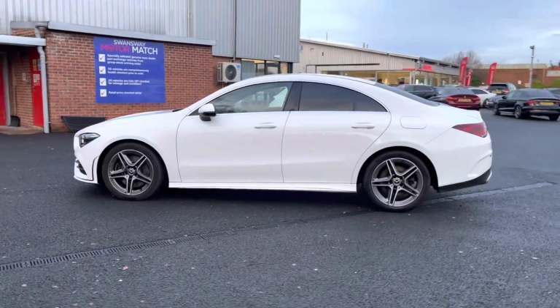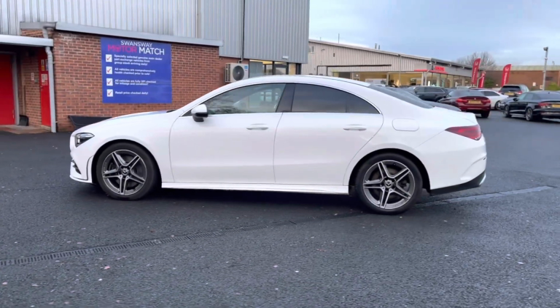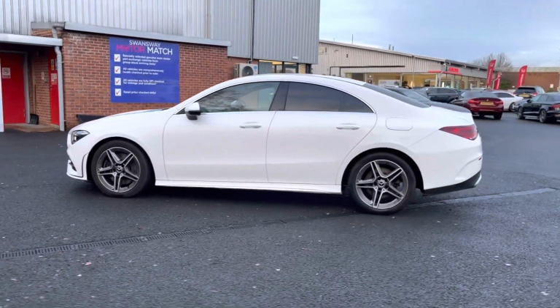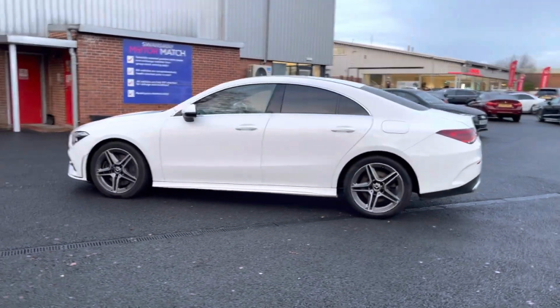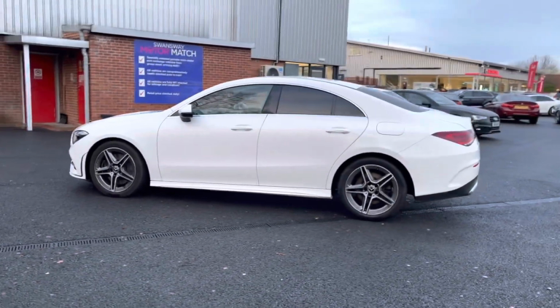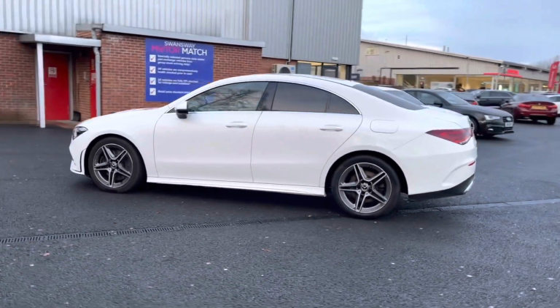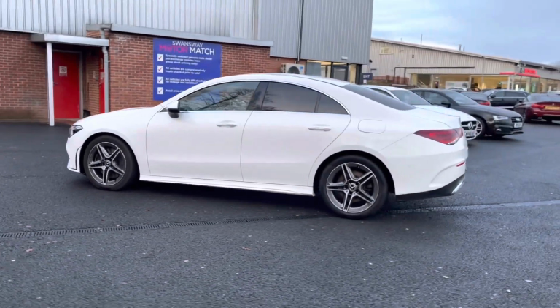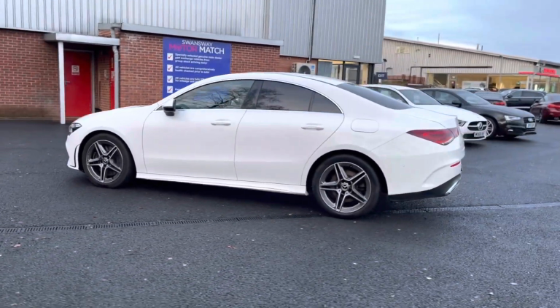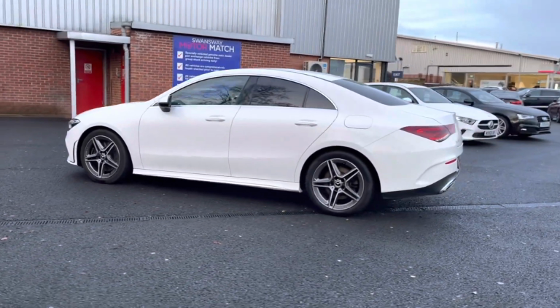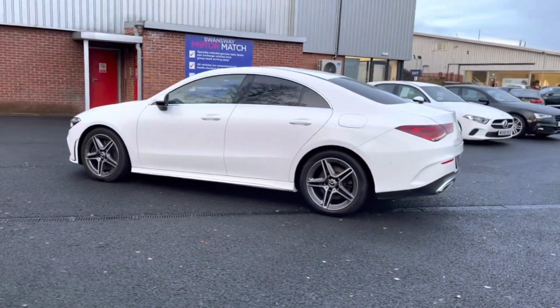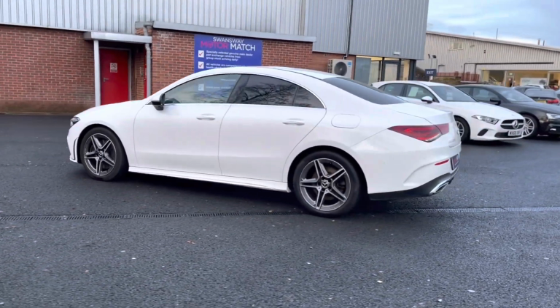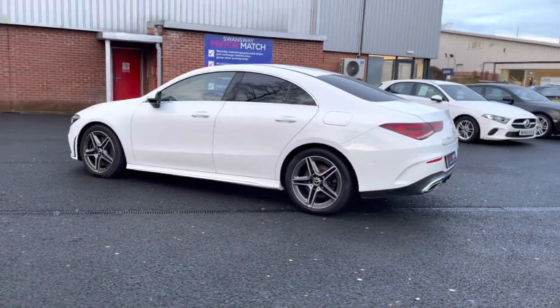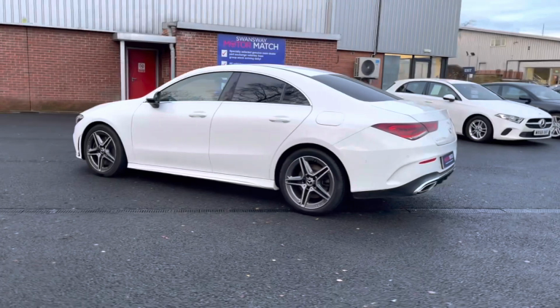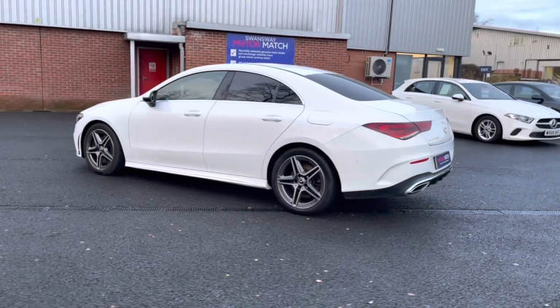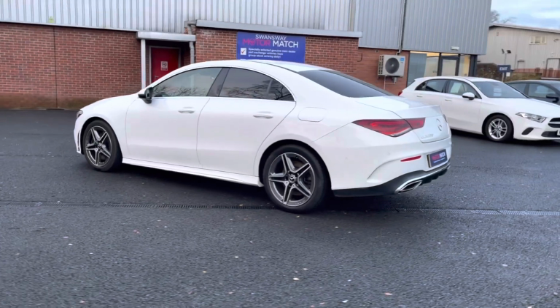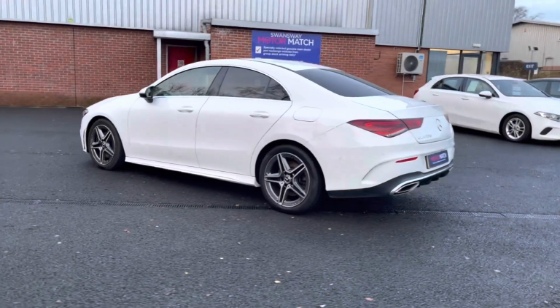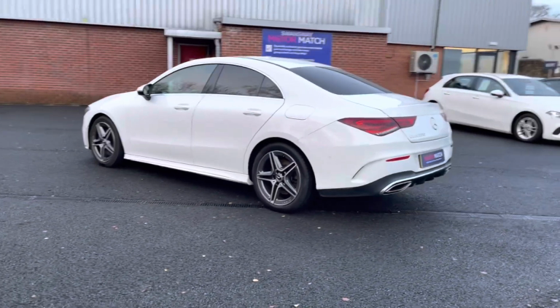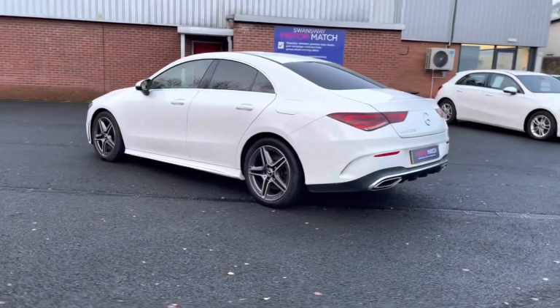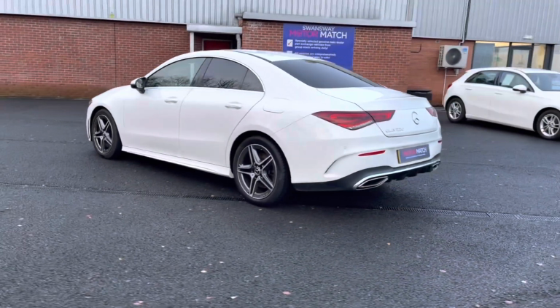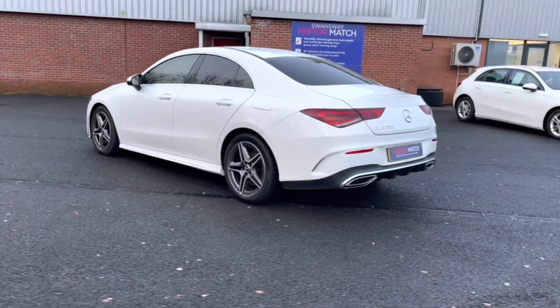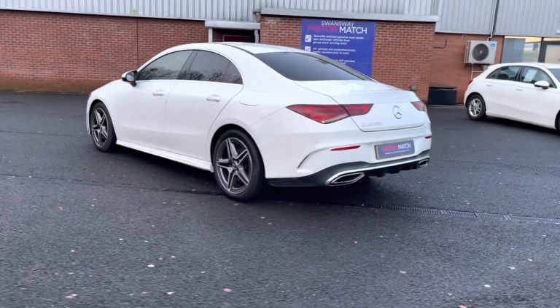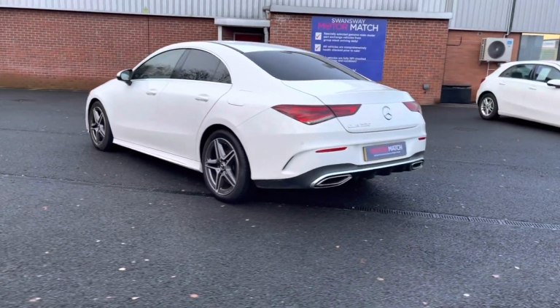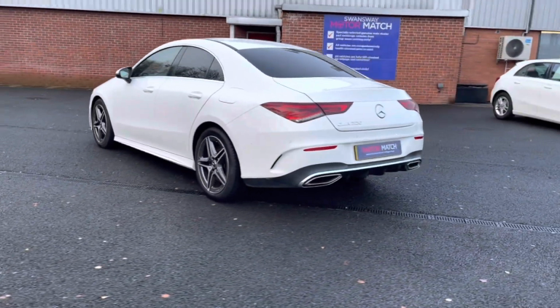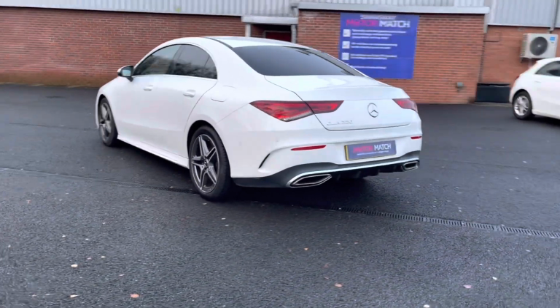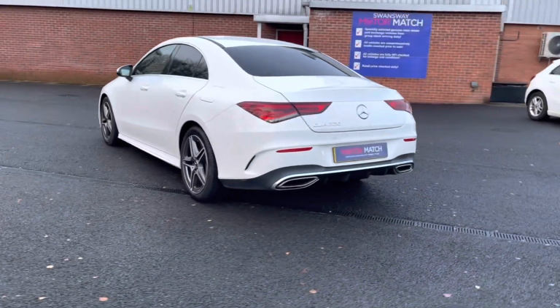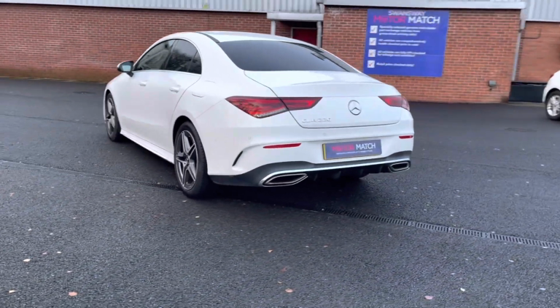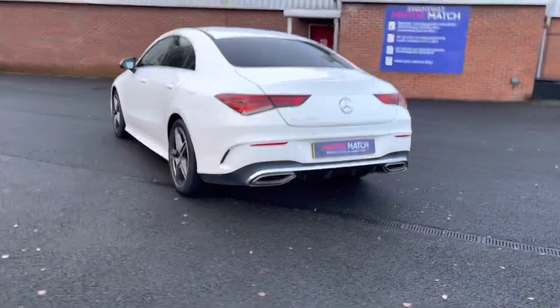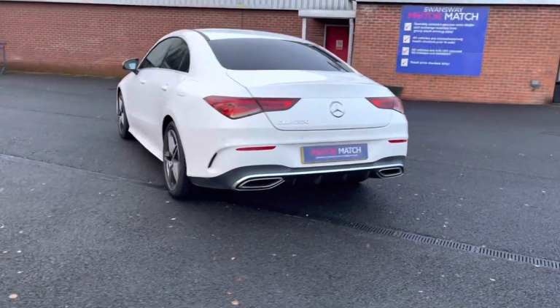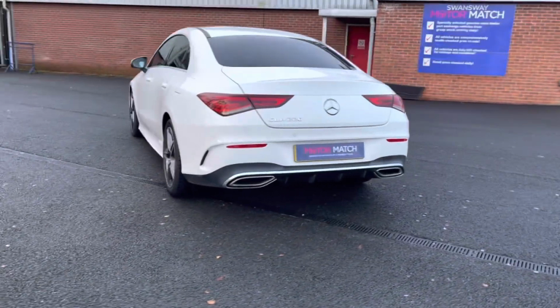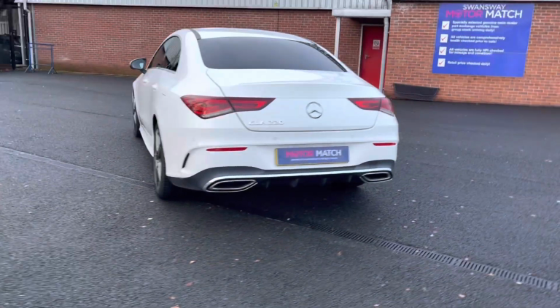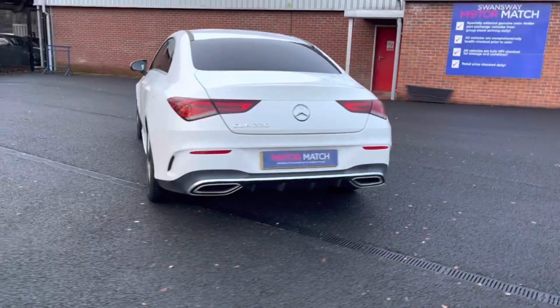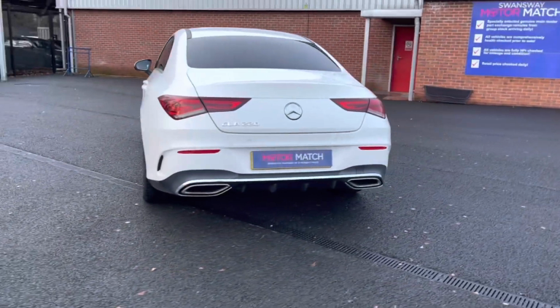If you are interested in this vehicle at any point during this video, please give us a call at 01204 786 586. It has had a history check covered by us here at Multimatch Bolton, and there are more details regarding that on our website.